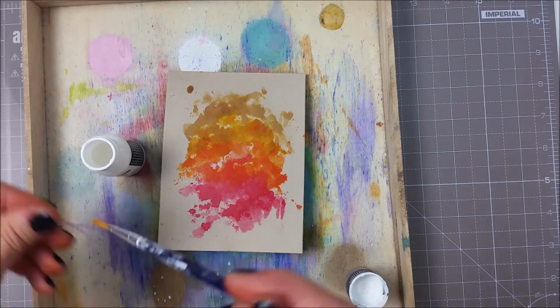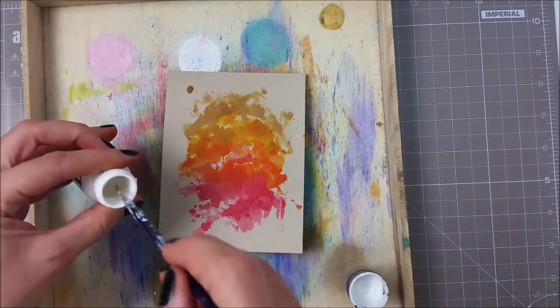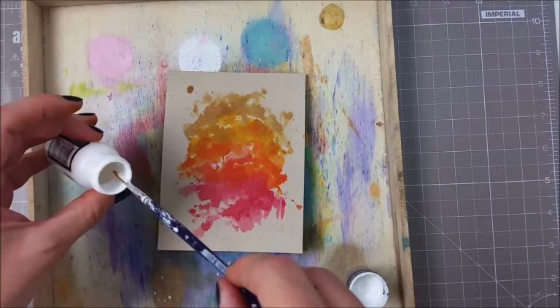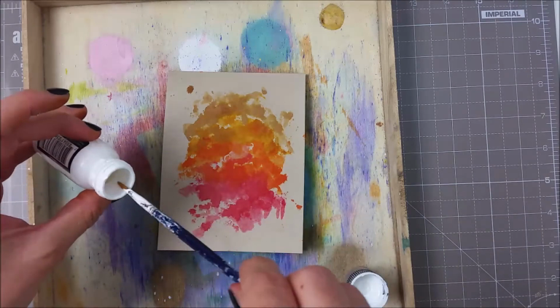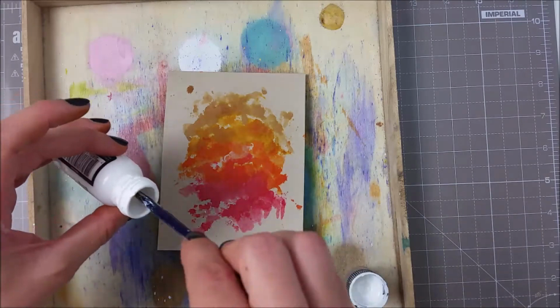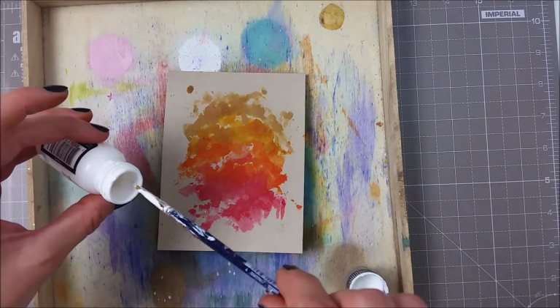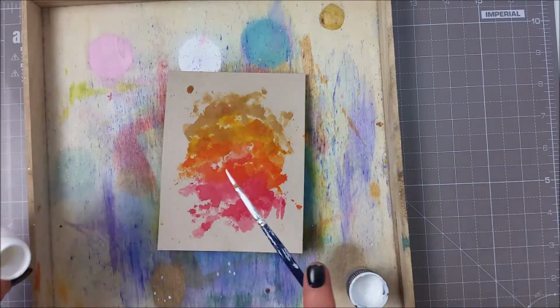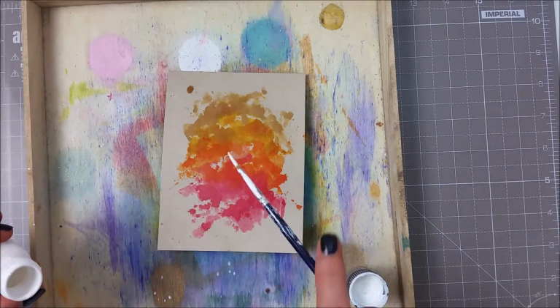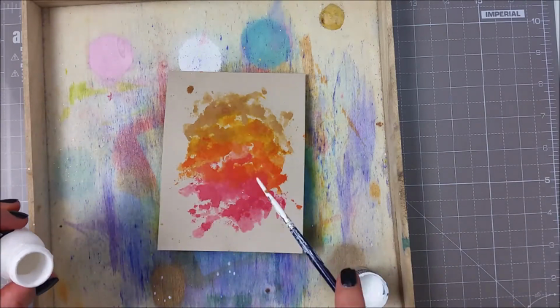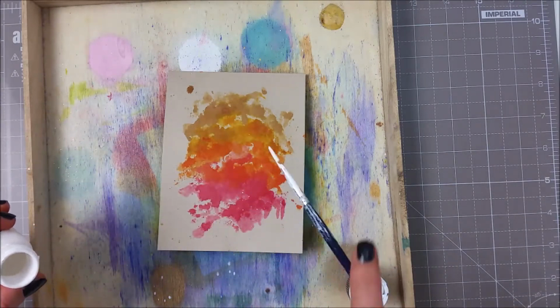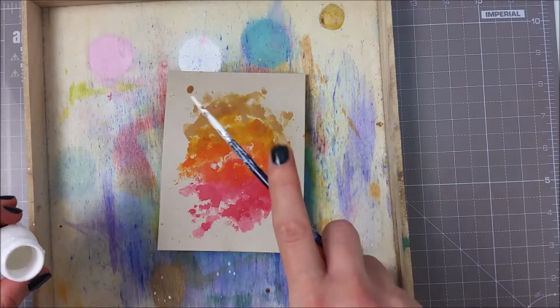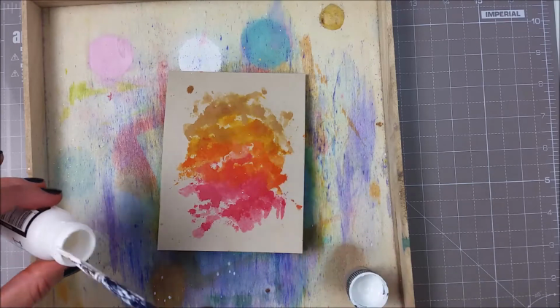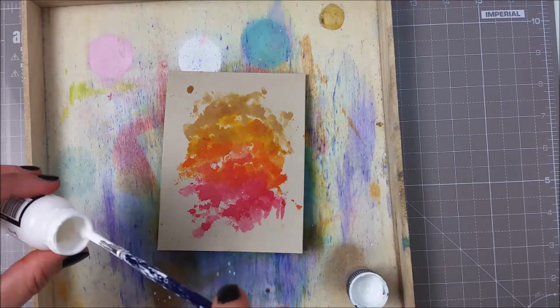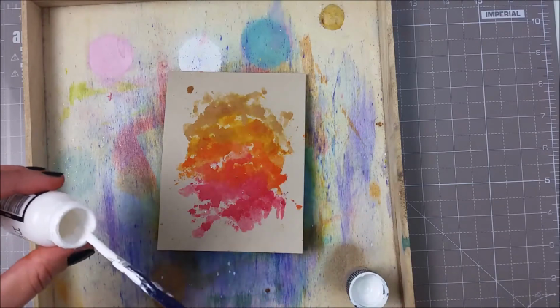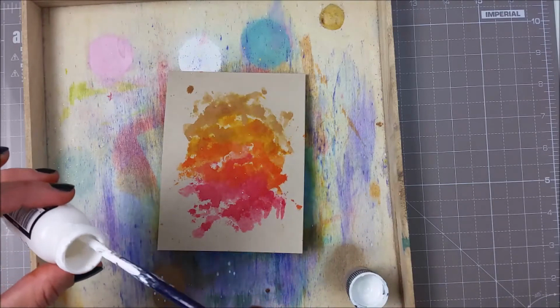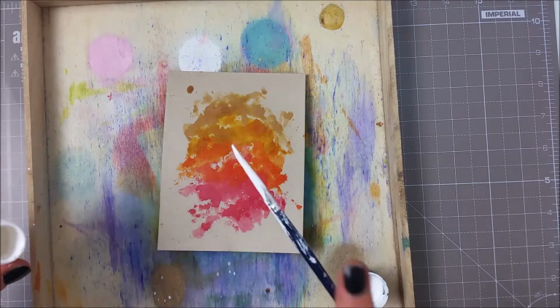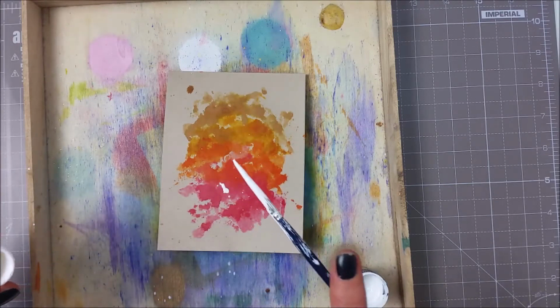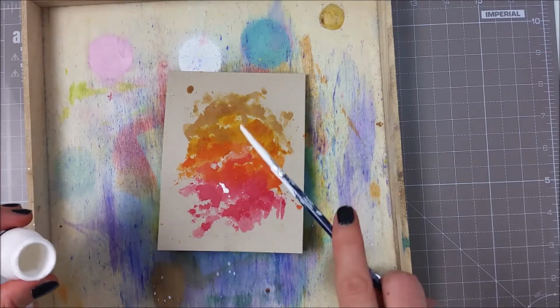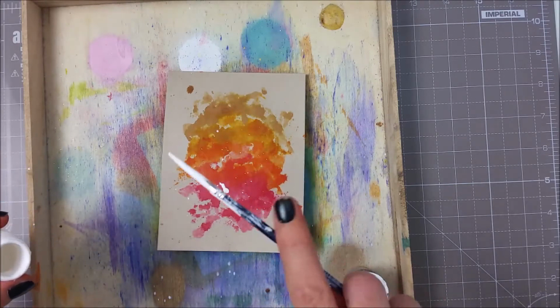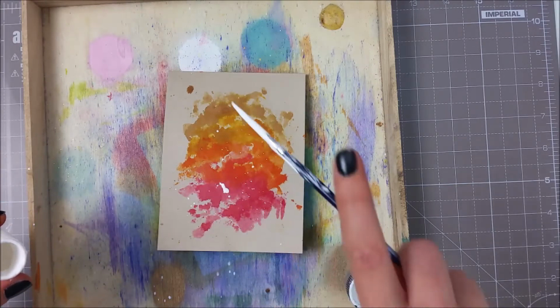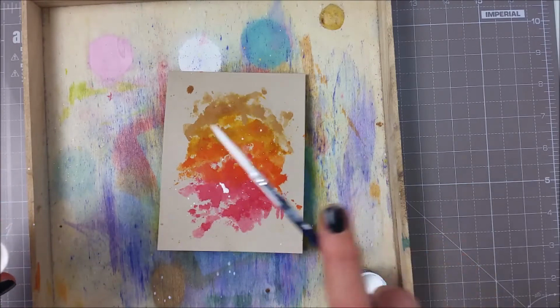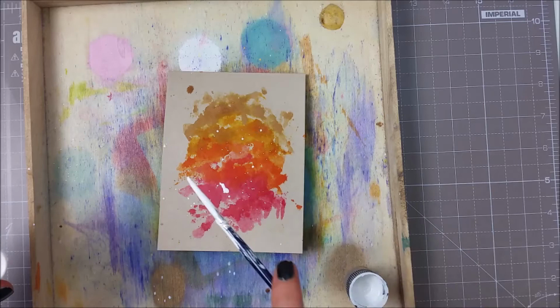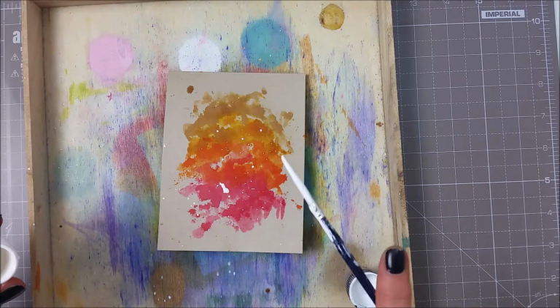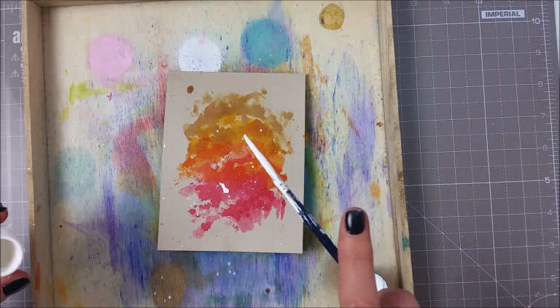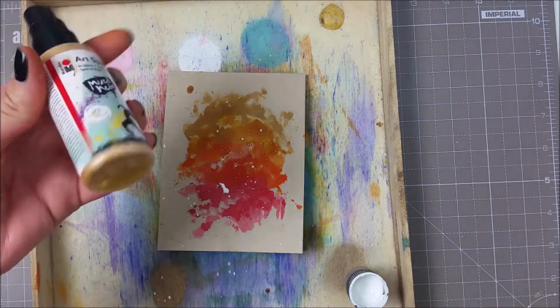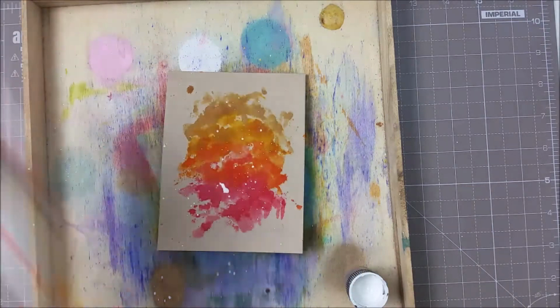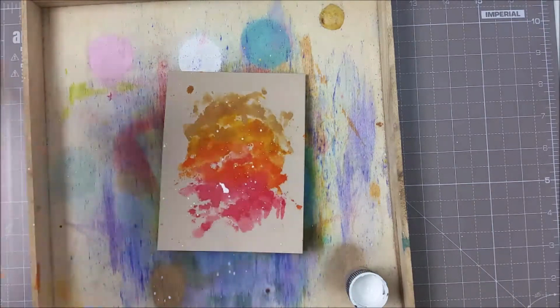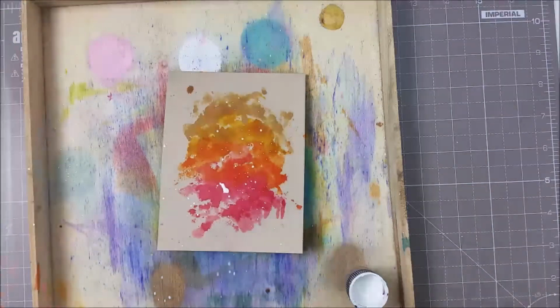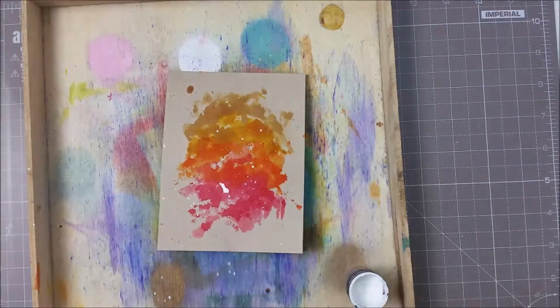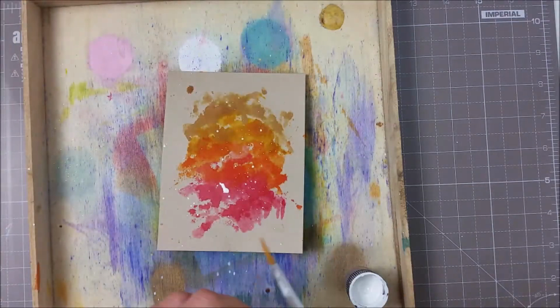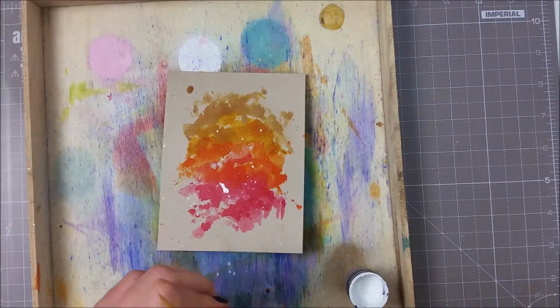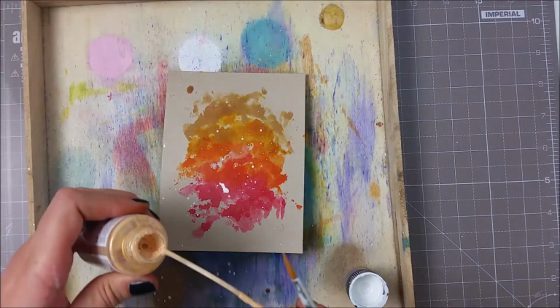I then used a bit of white paint — this is the Pickett Fence Distress paint — because I wanted to add some splatters here and there. I do have a big blob there but I don't mind because it just adds to the texture and the organic feel of this card.